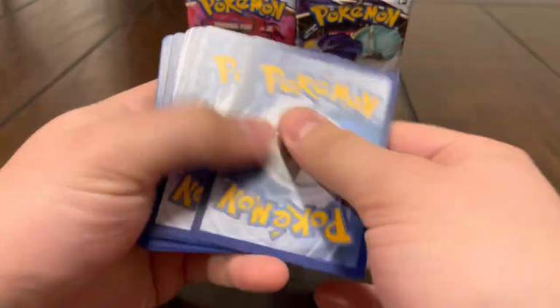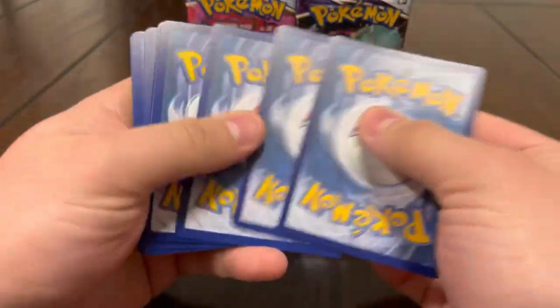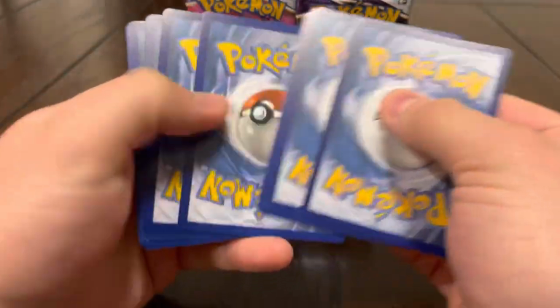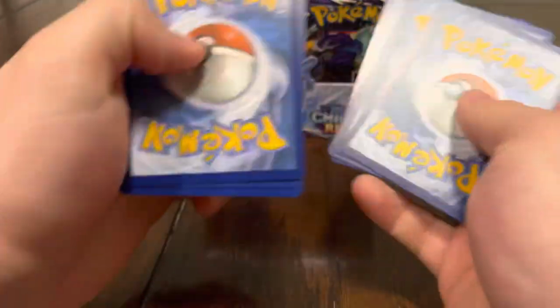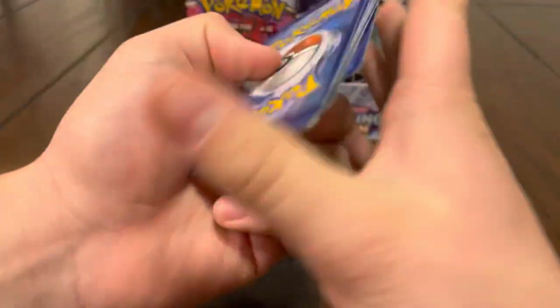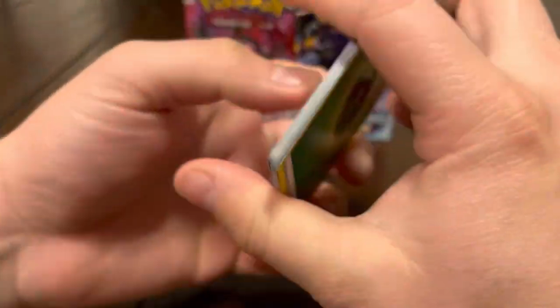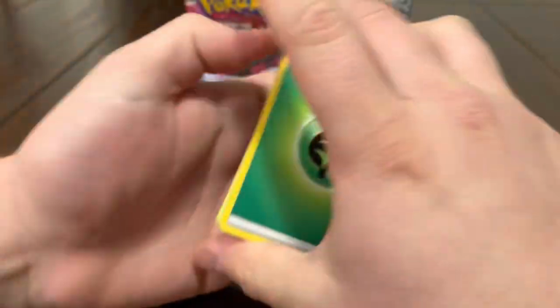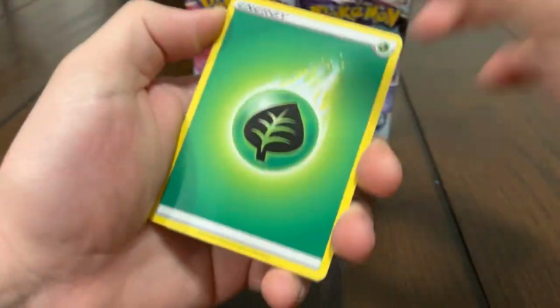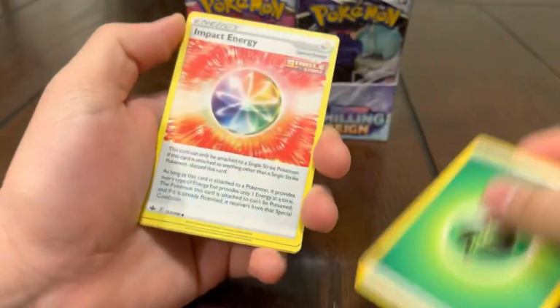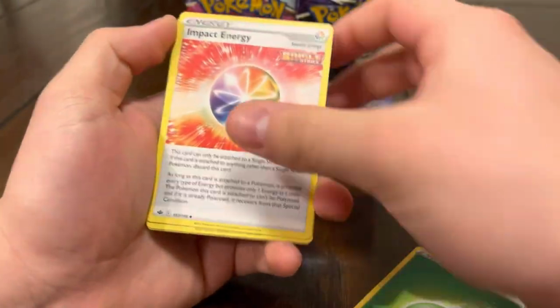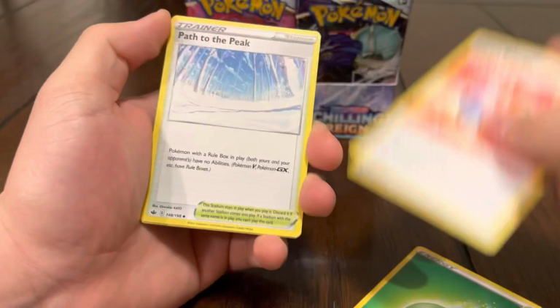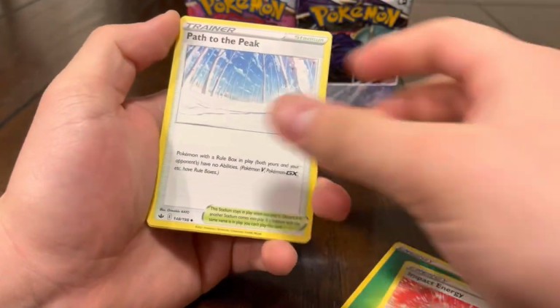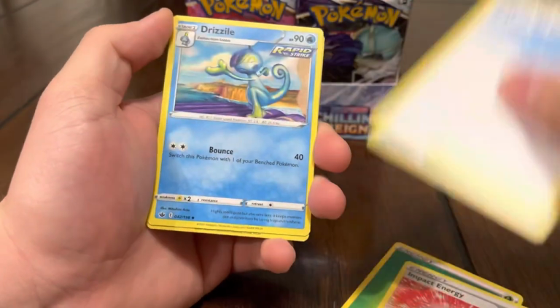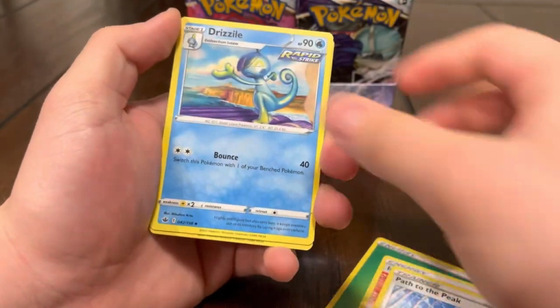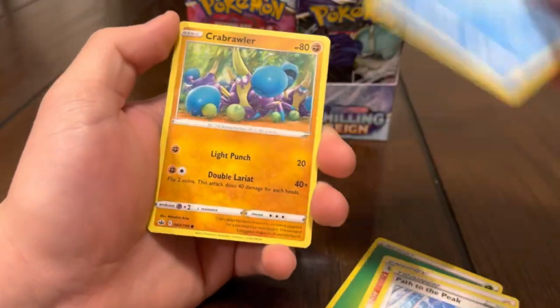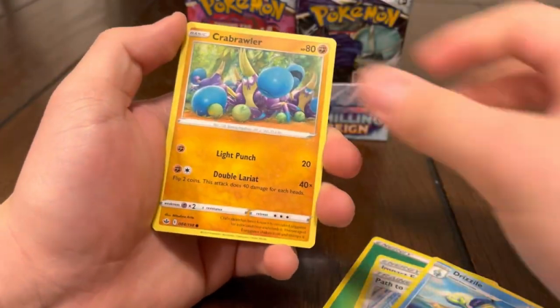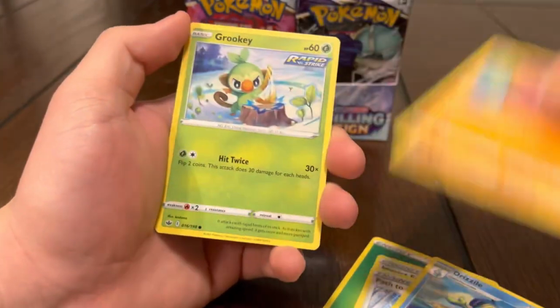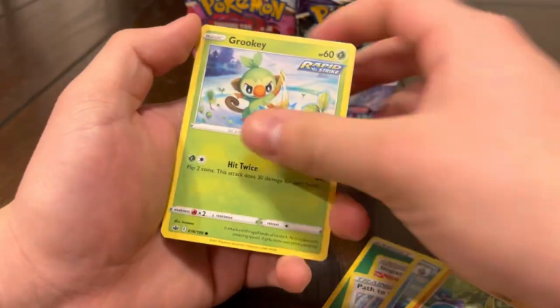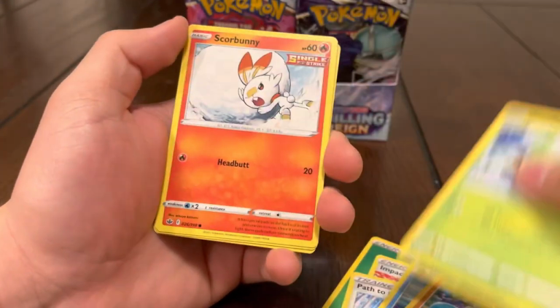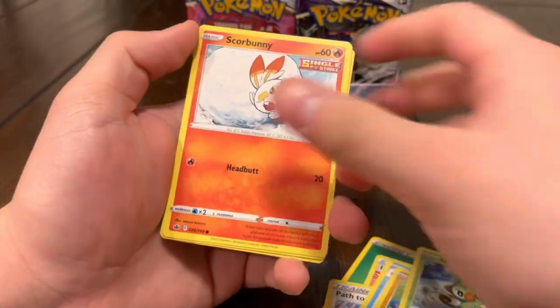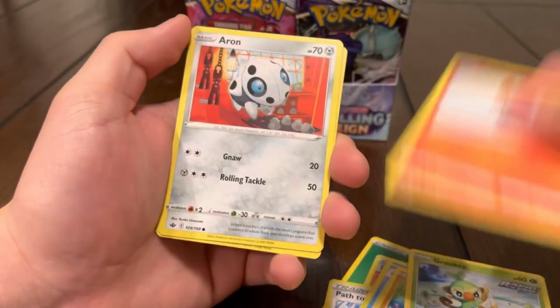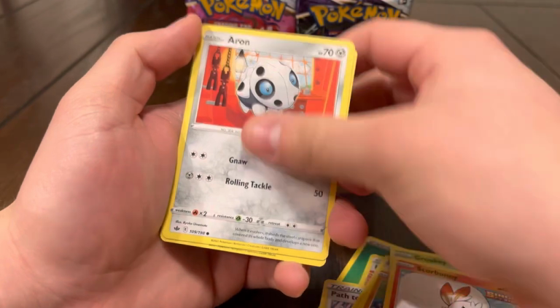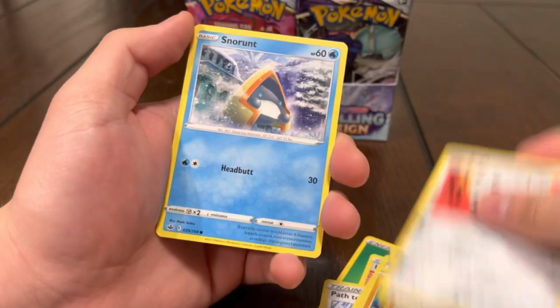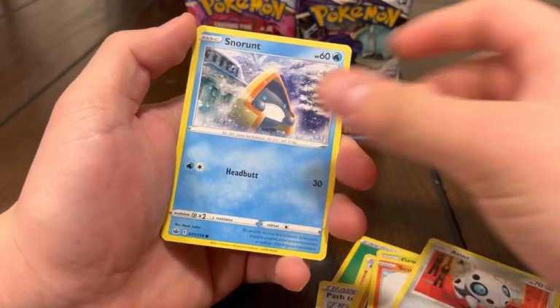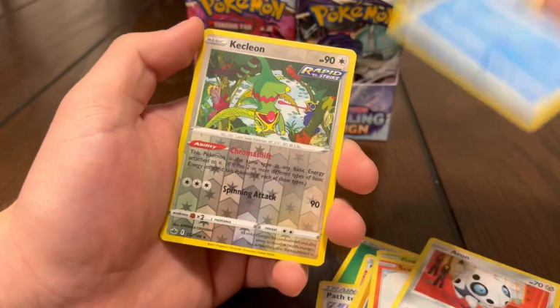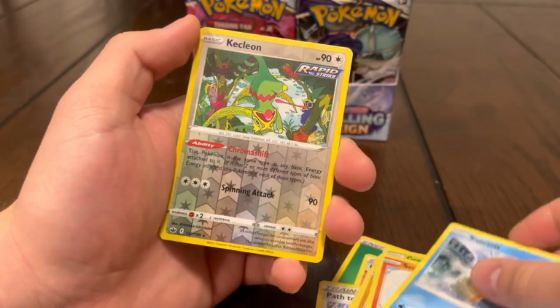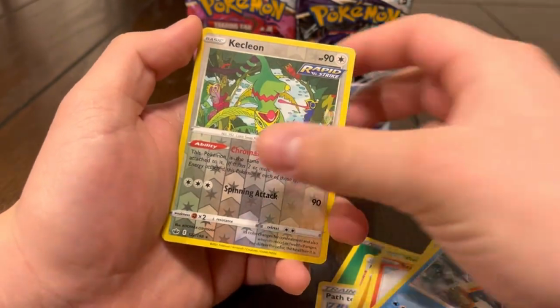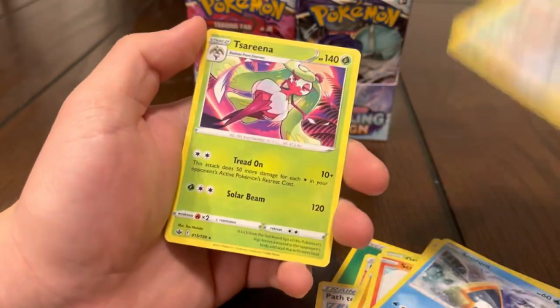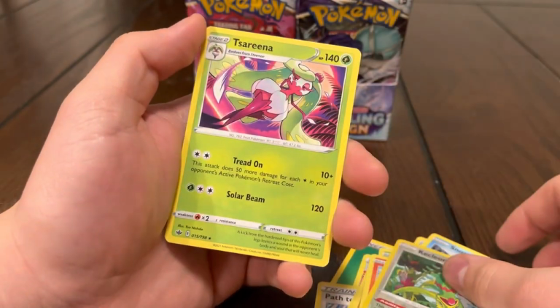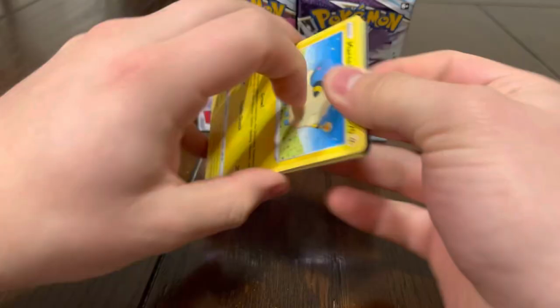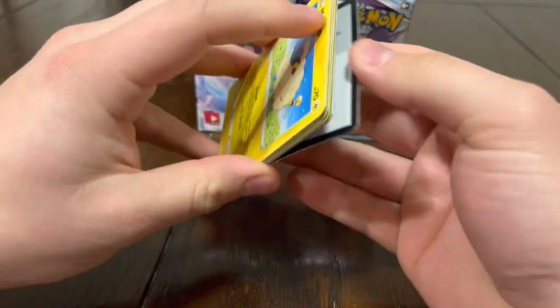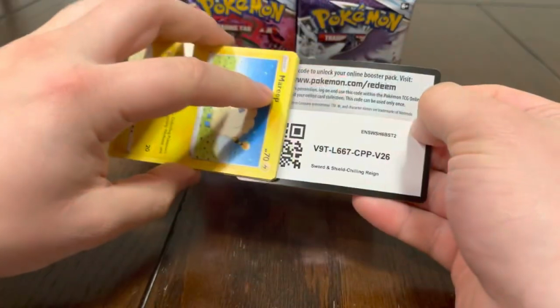We did get this box pretty cheap, only $85. If you guys haven't picked up any Chilling Reign, please do so because they're really cheap right now. Let's see what else we got: Grookey, Scorbunny, Eevee, Snom, Kecleon, and Serena. Please bless us!